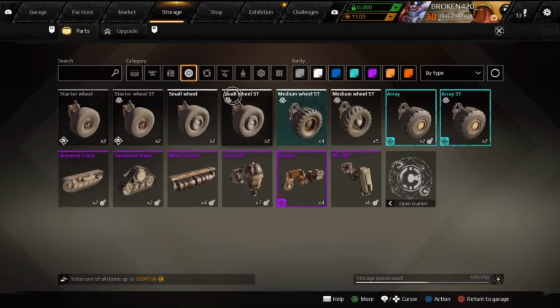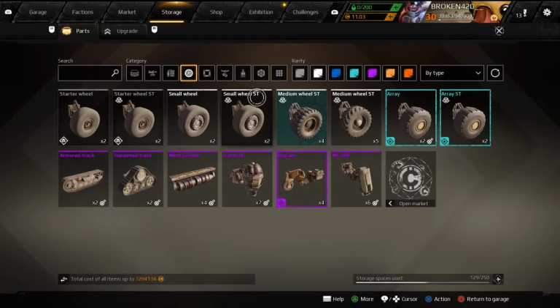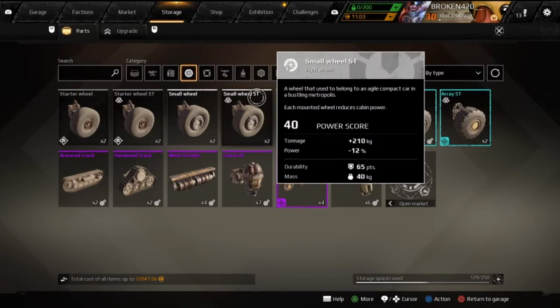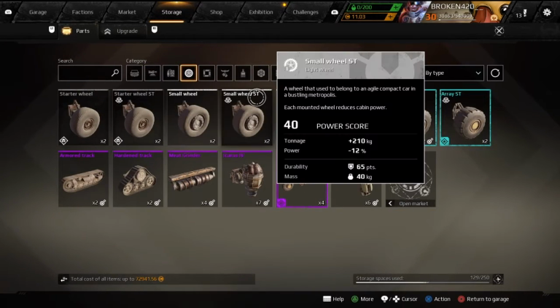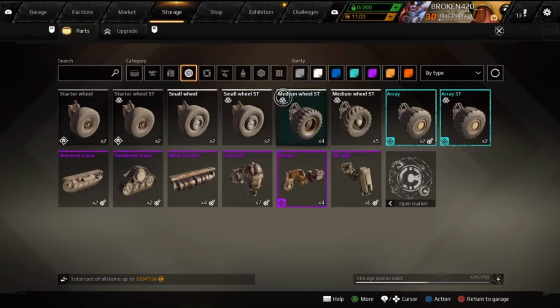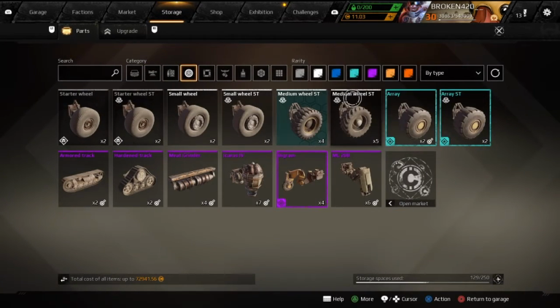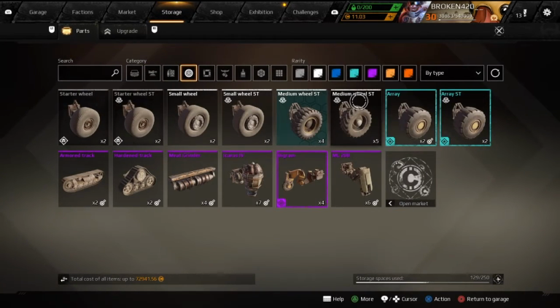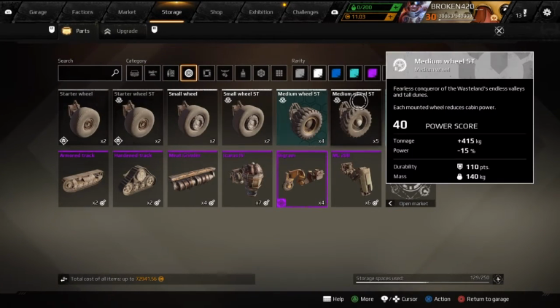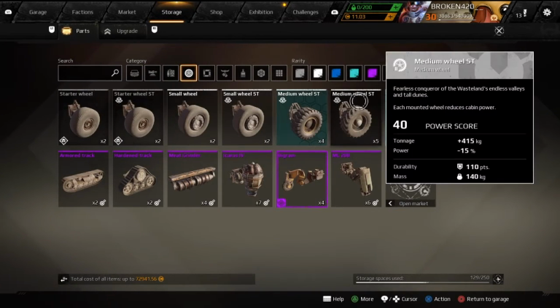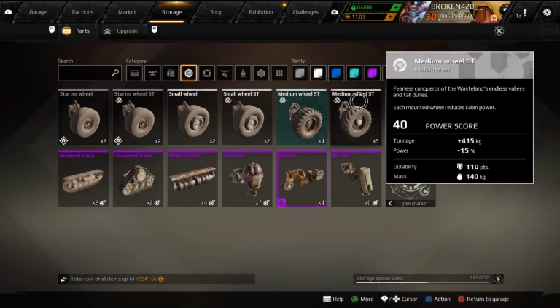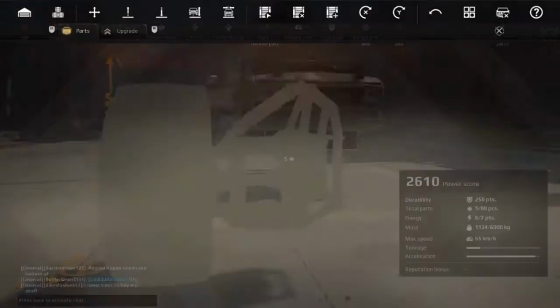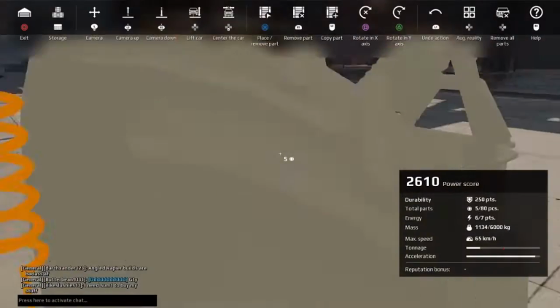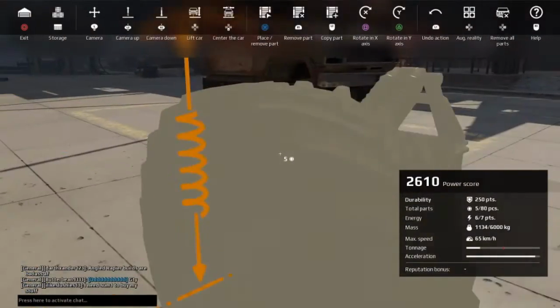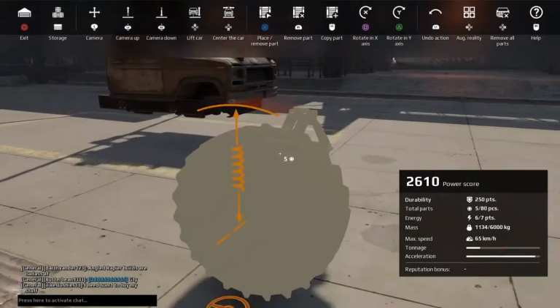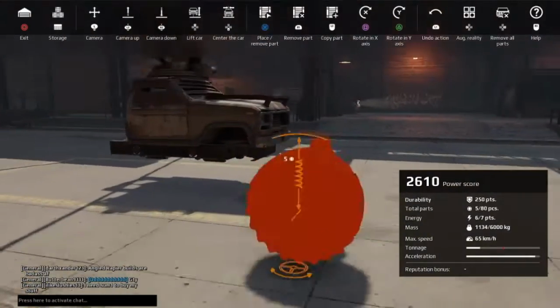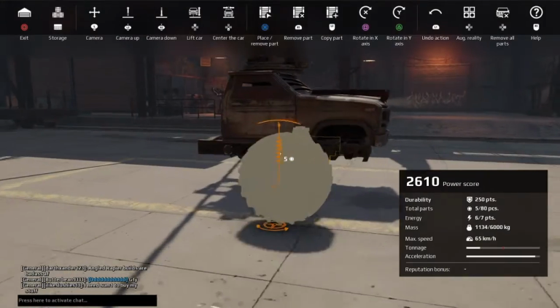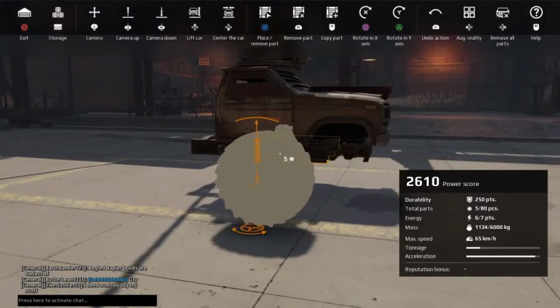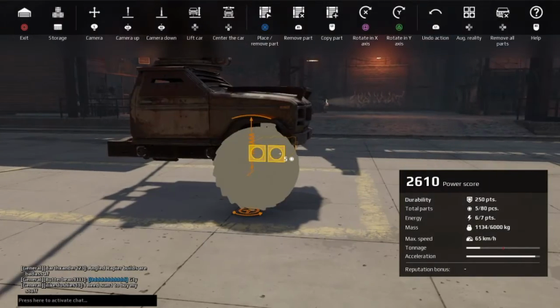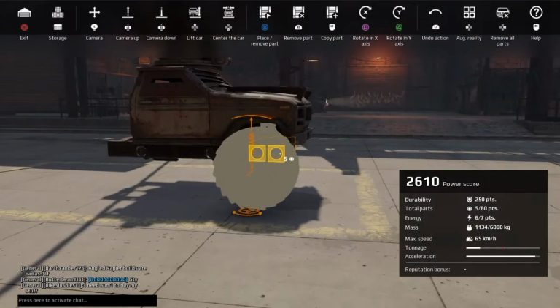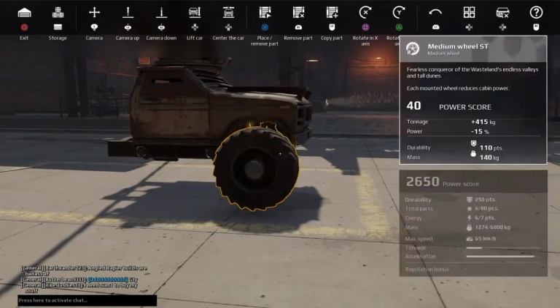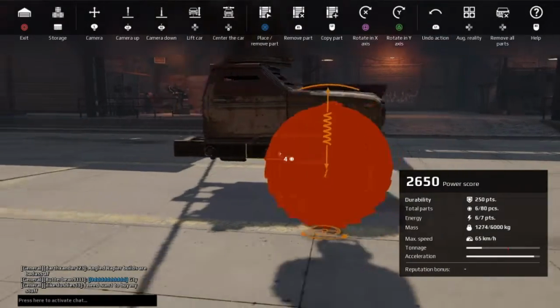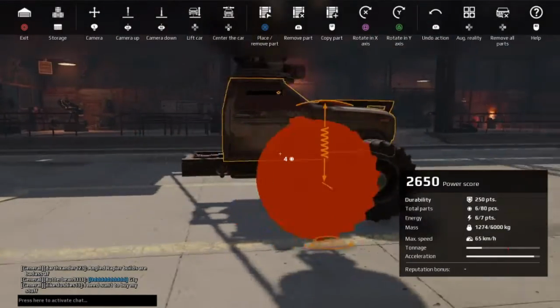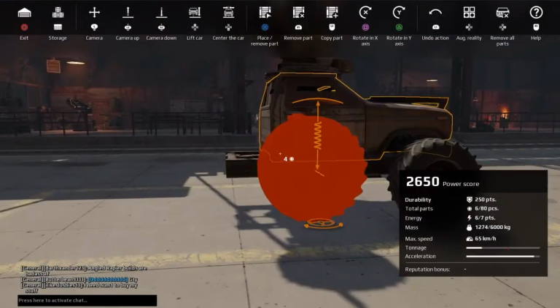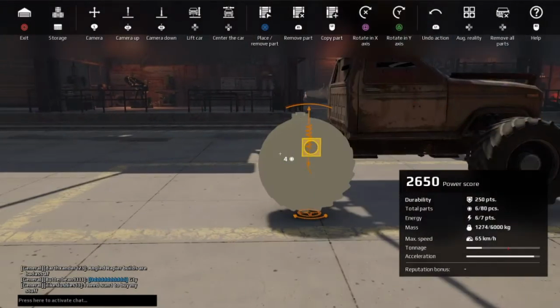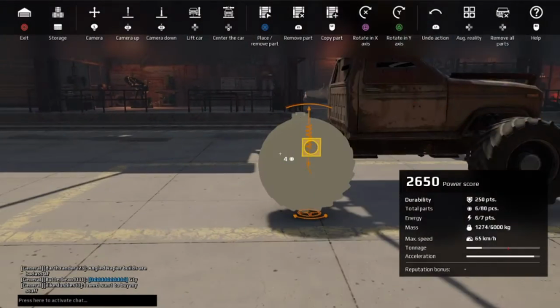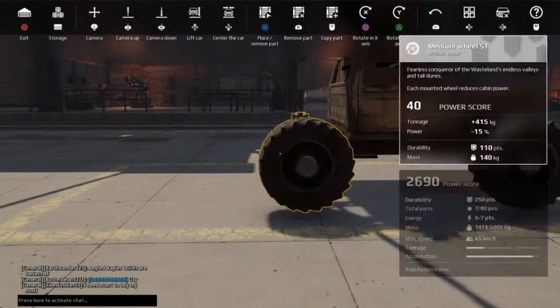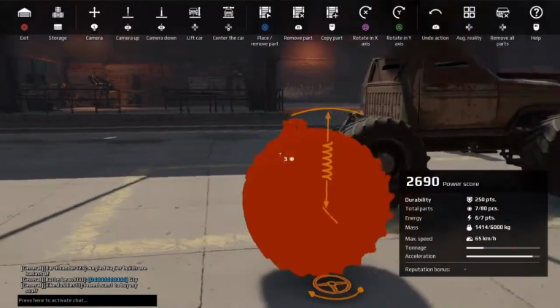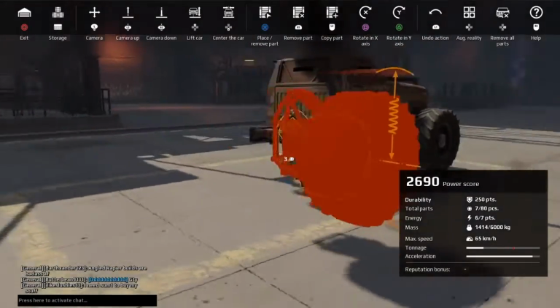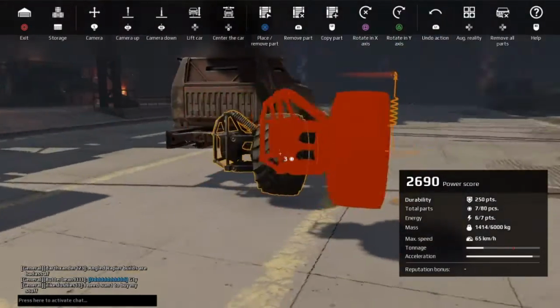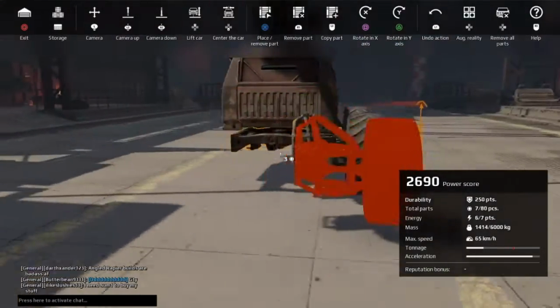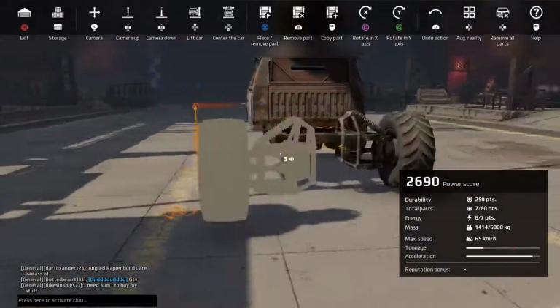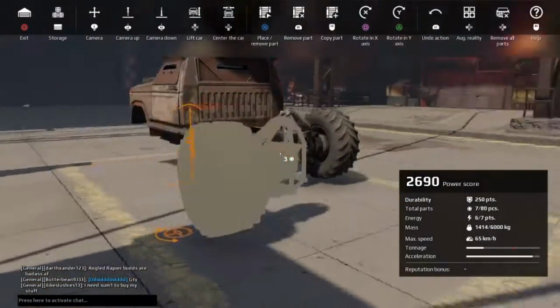Starter wheels are 40 and medium wheels are also 40 power score — so yeah, use medium wheels. They have a little bit more durability, not a lot, but a little bit.